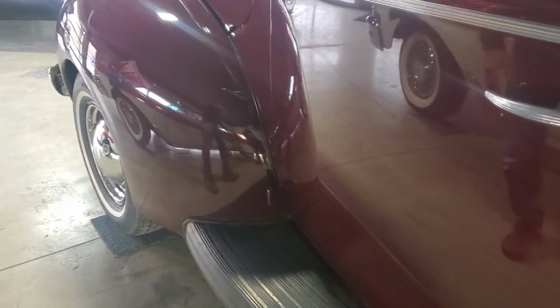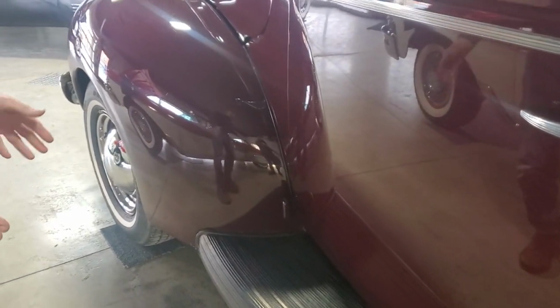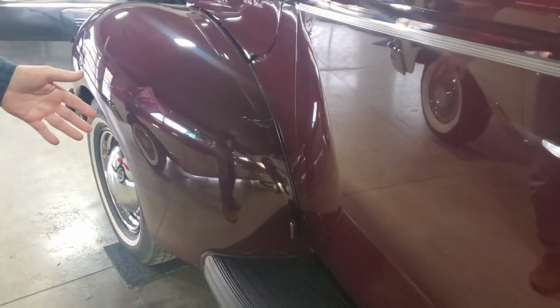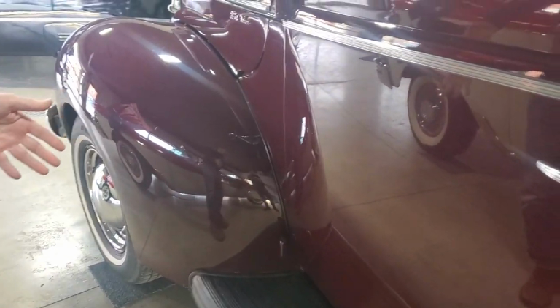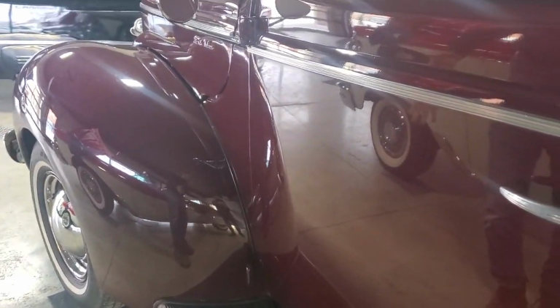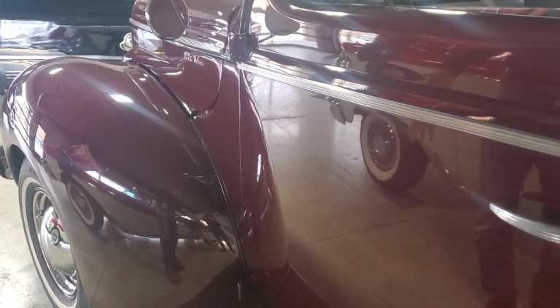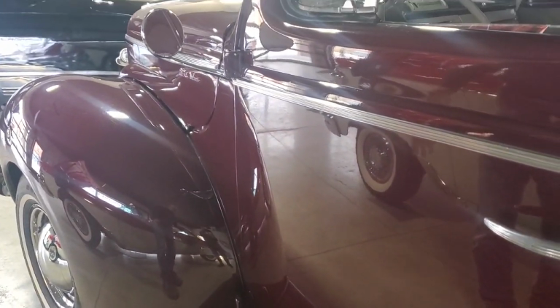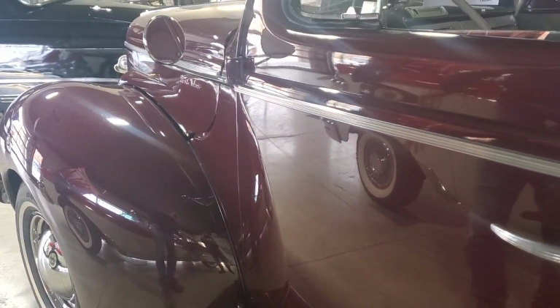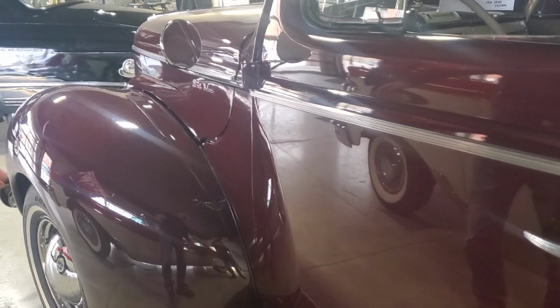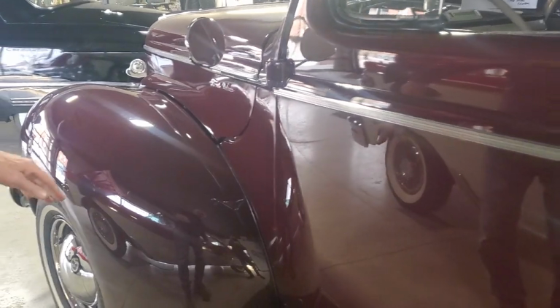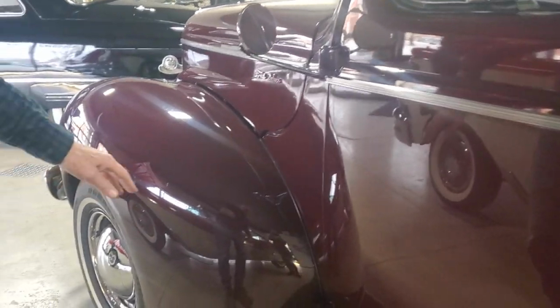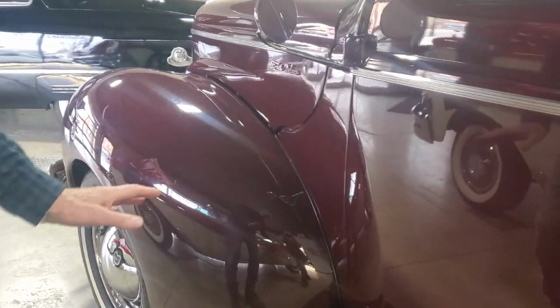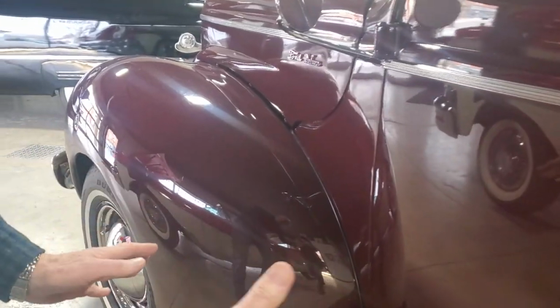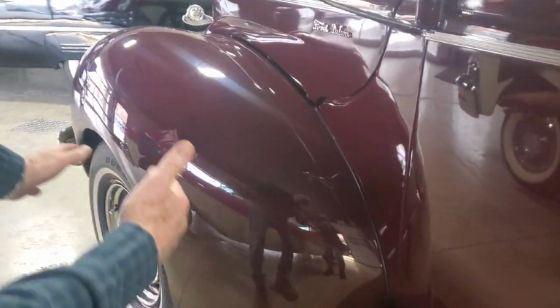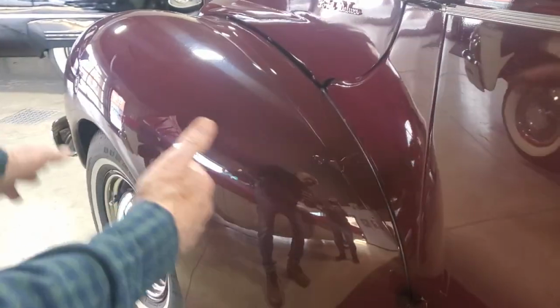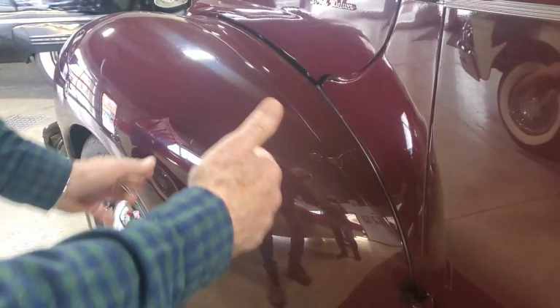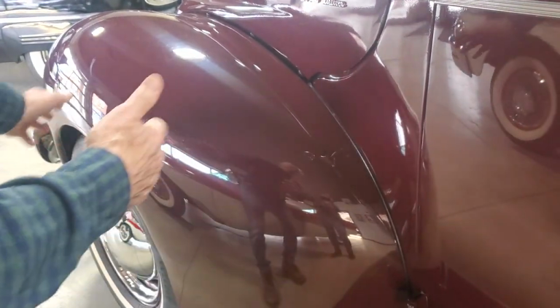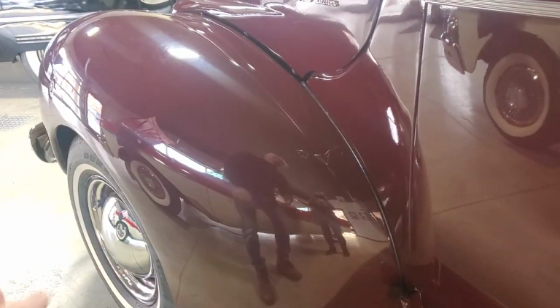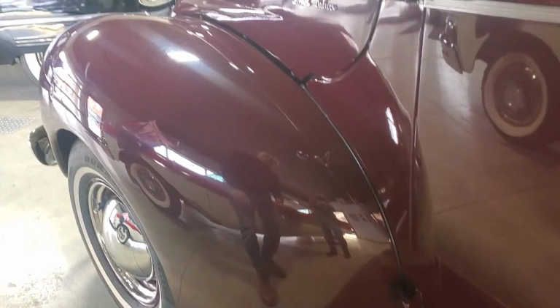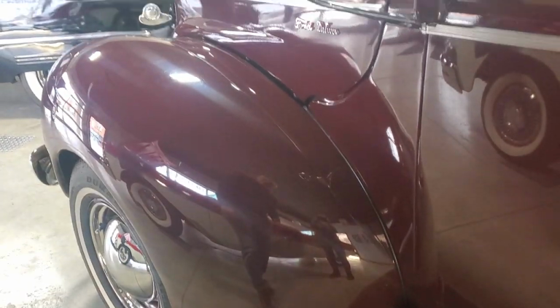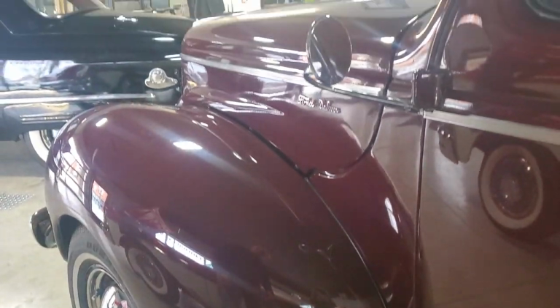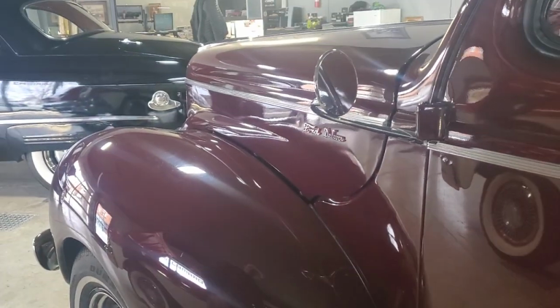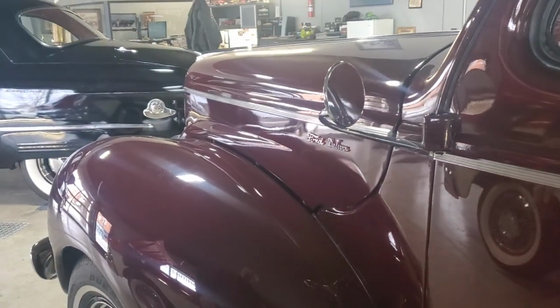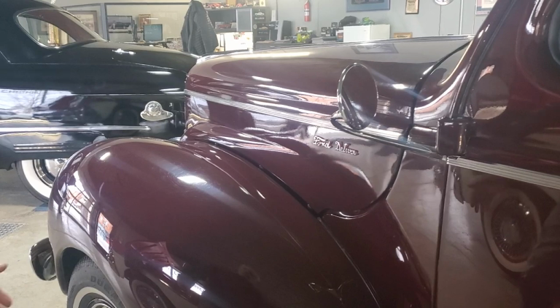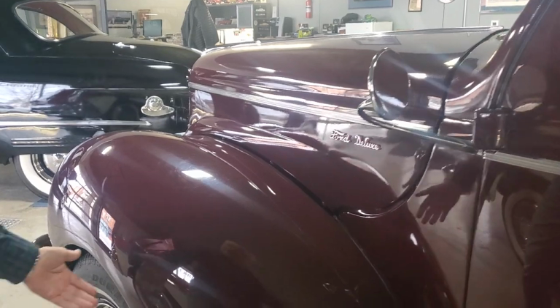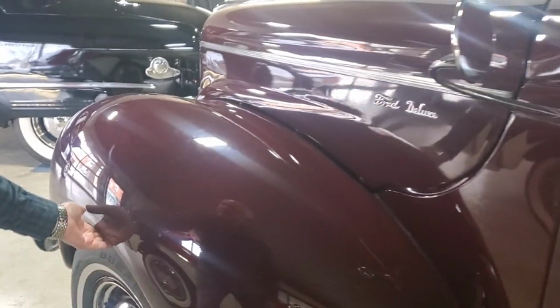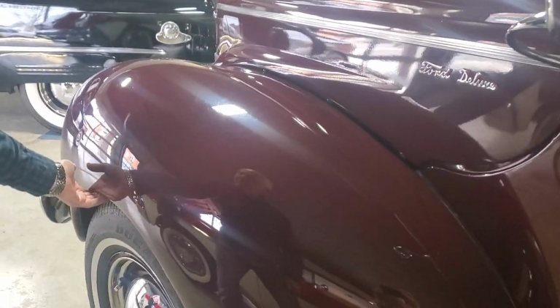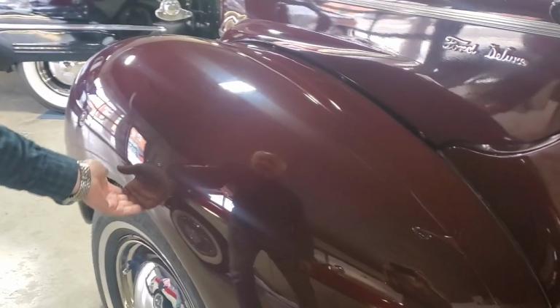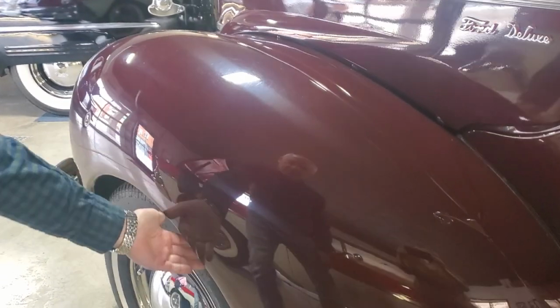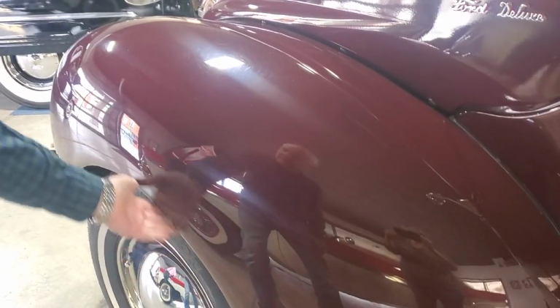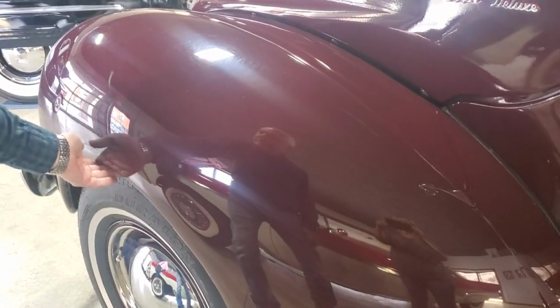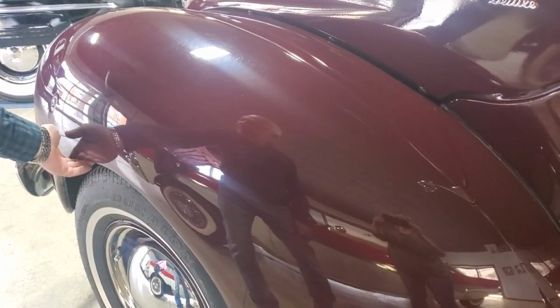Again, the beautiful paint — the running board's good. Just look at the gloss on that fender, nice shape all the way around. No wrinkles in the lips here — they're all straight and good.